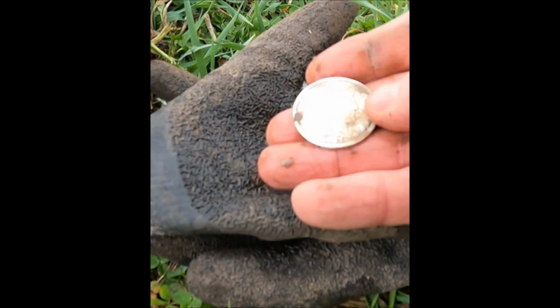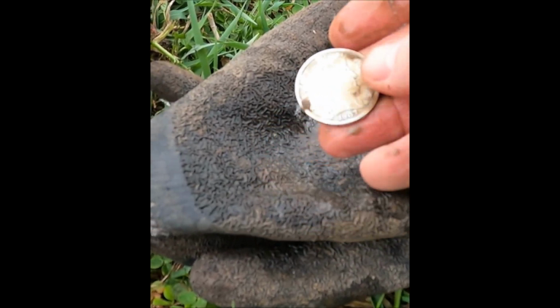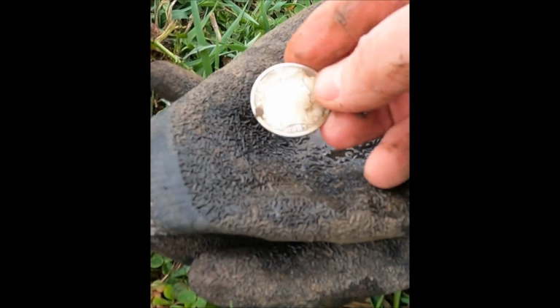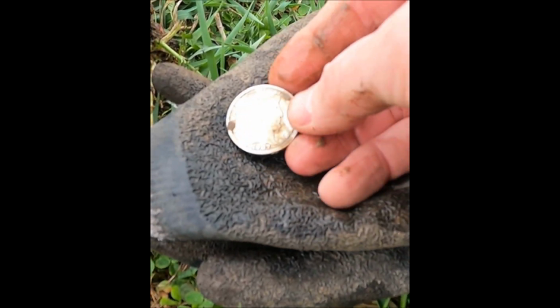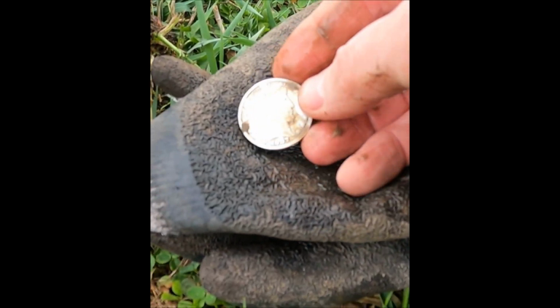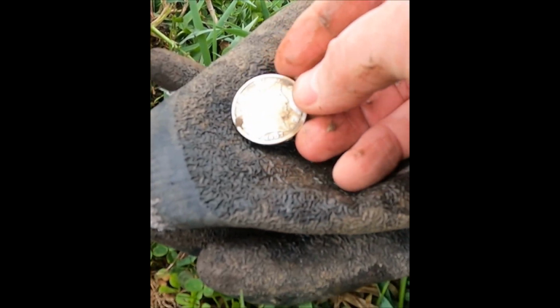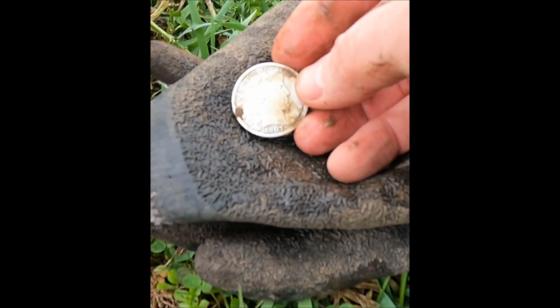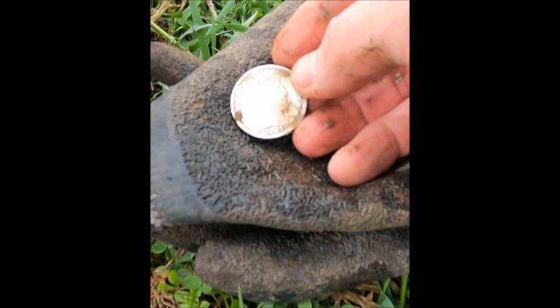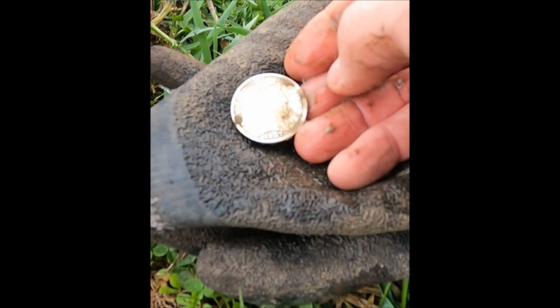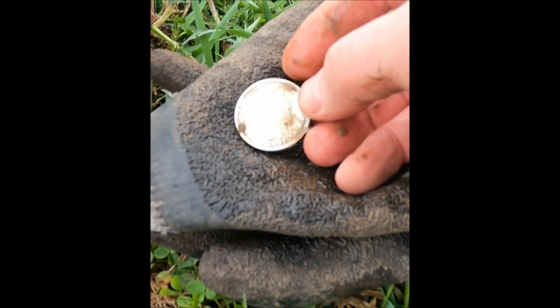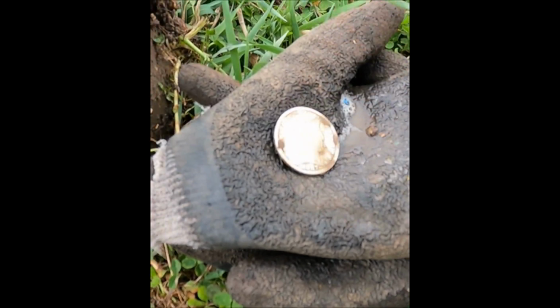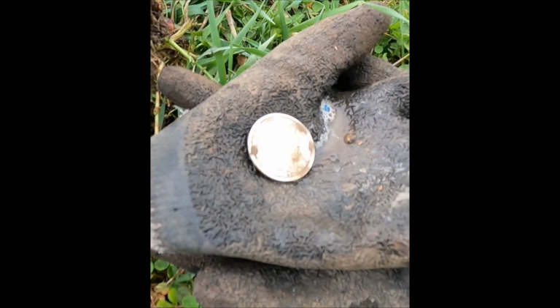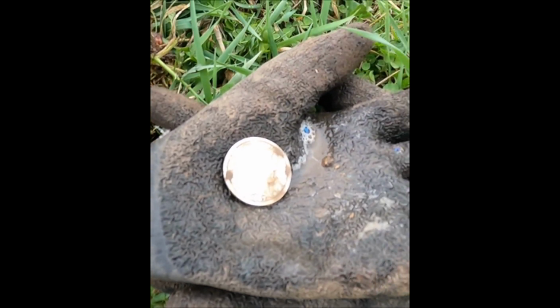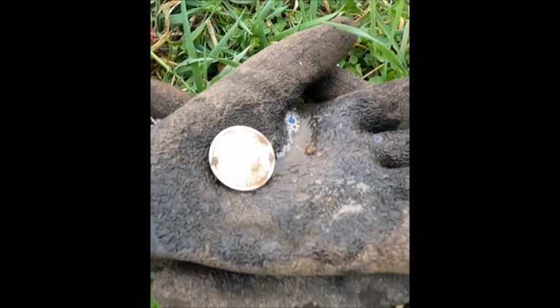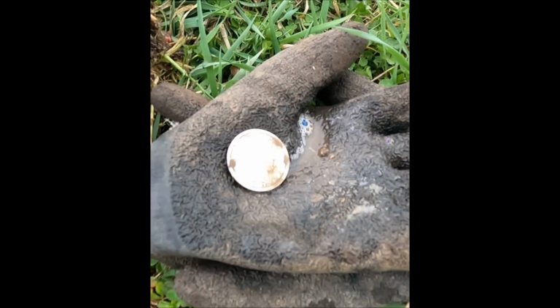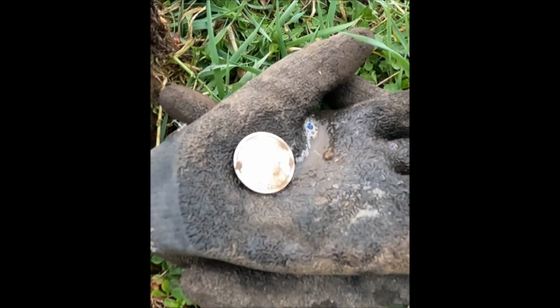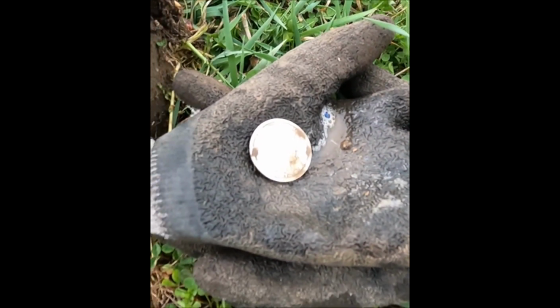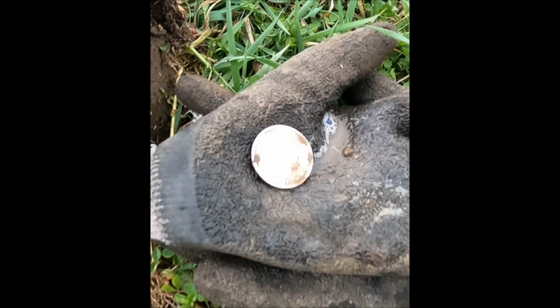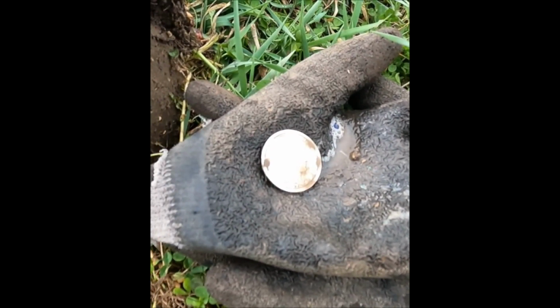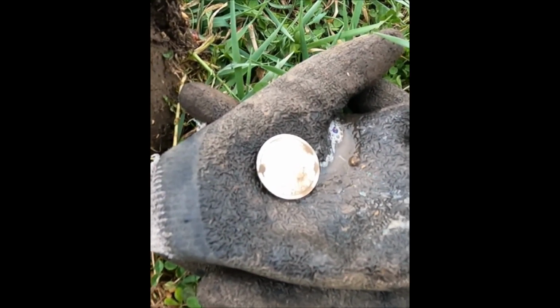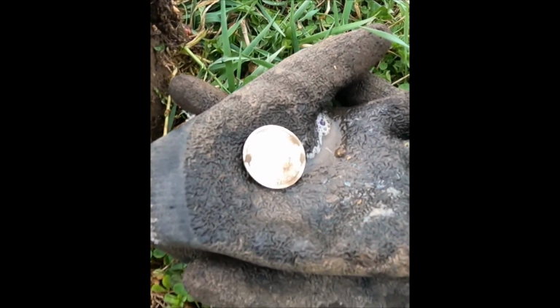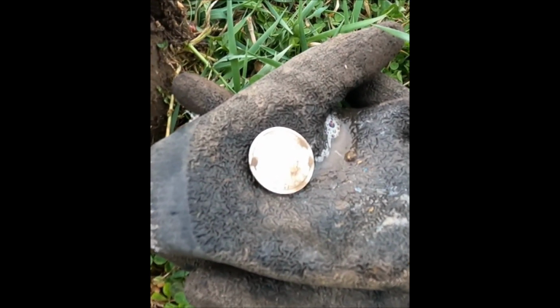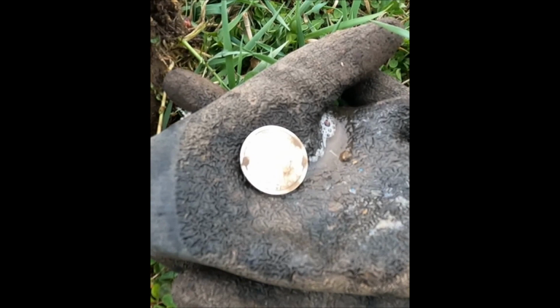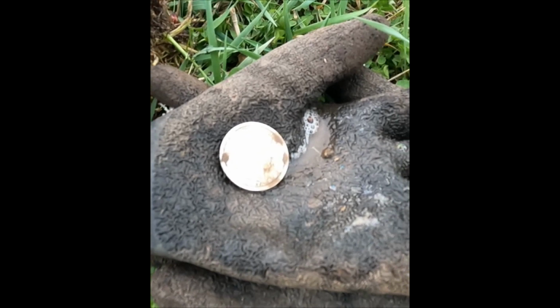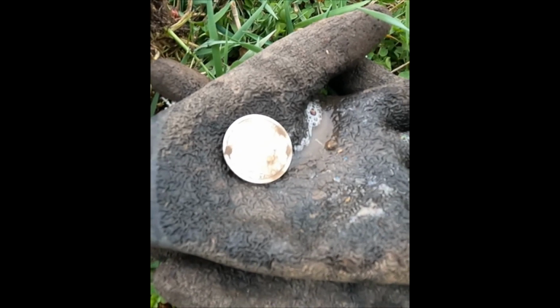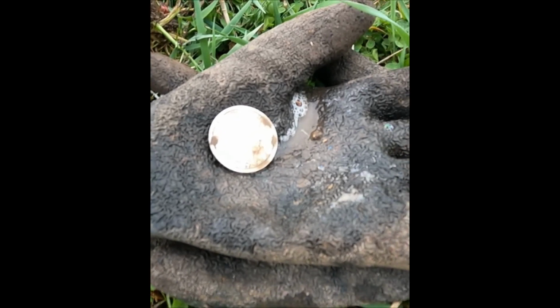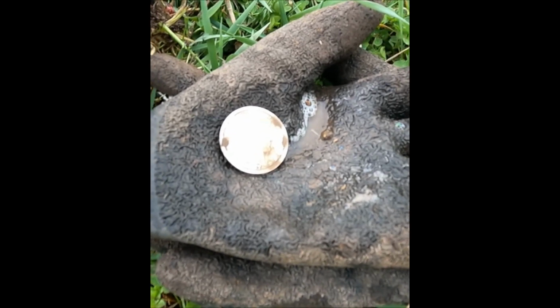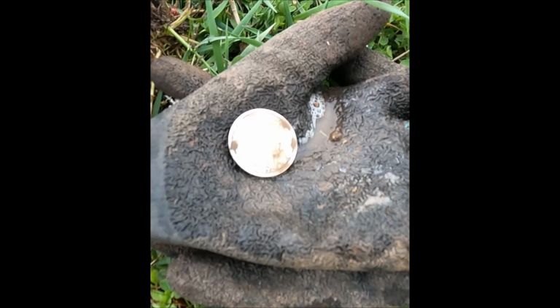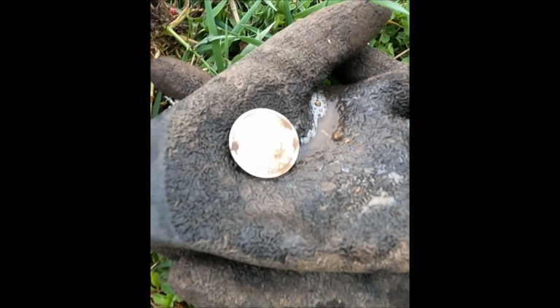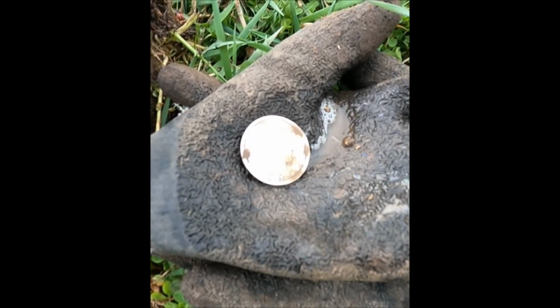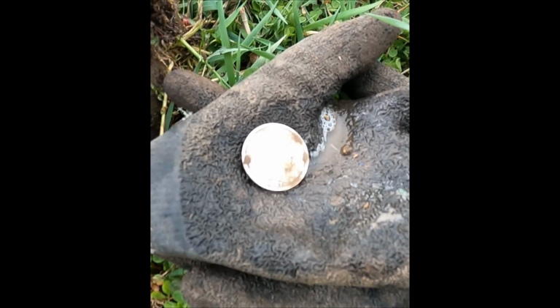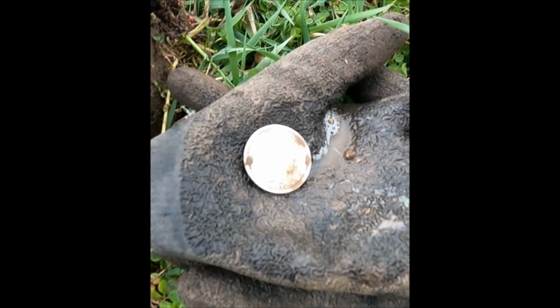Unbelievable! I will get some close-up pictures of that. Let's get on to the next beep.